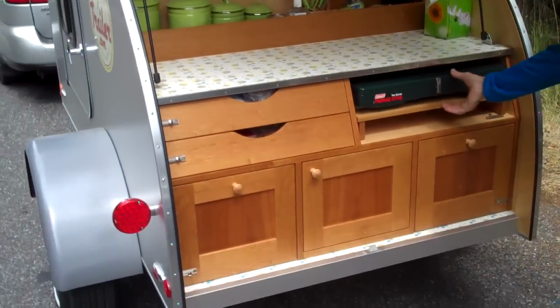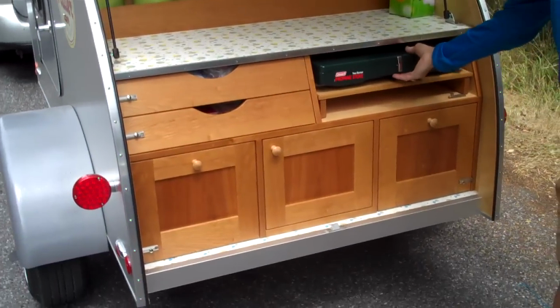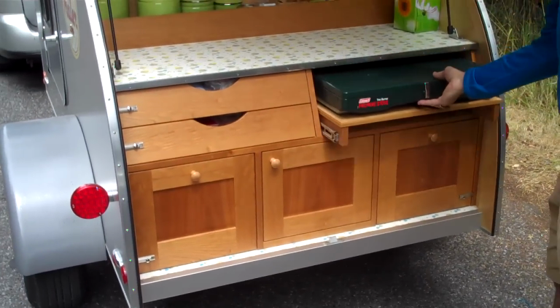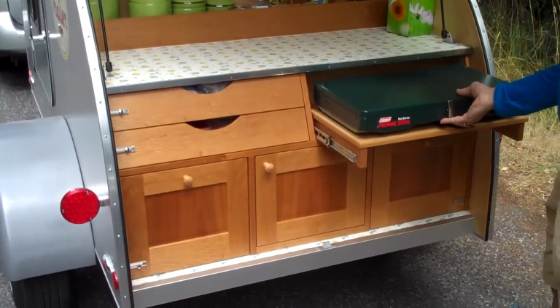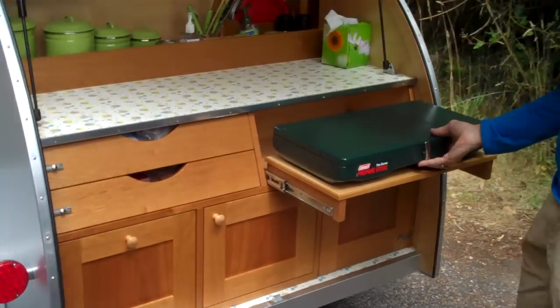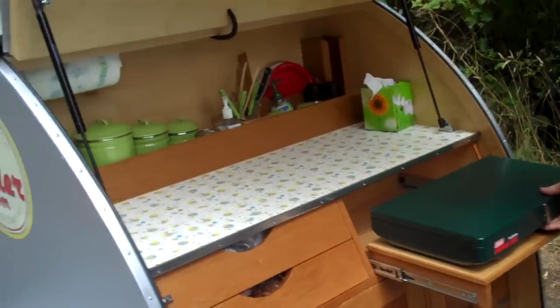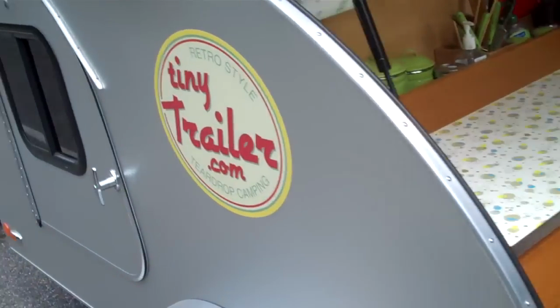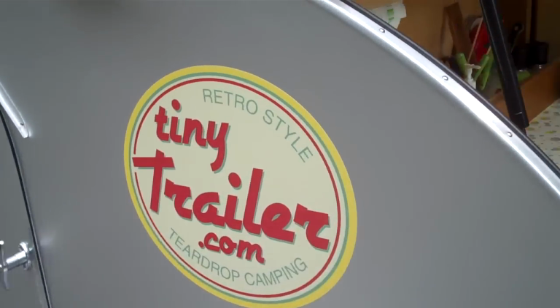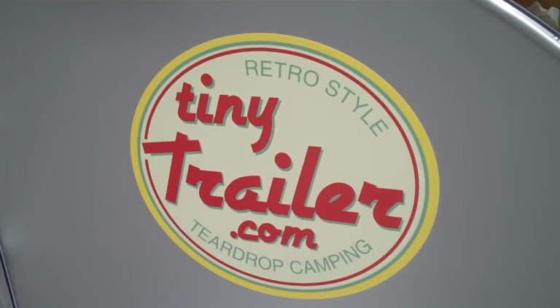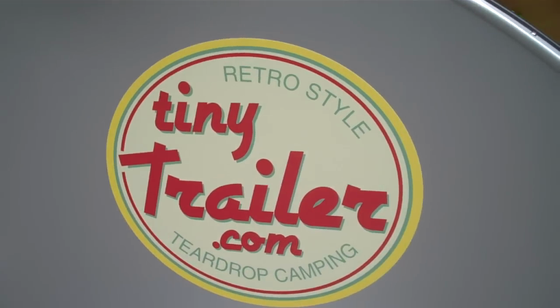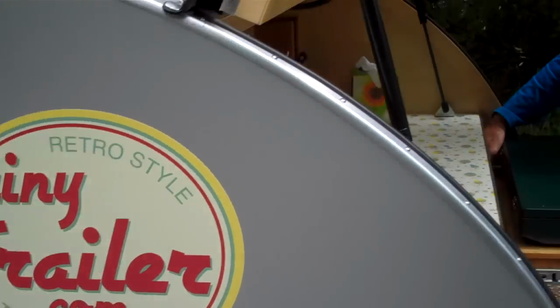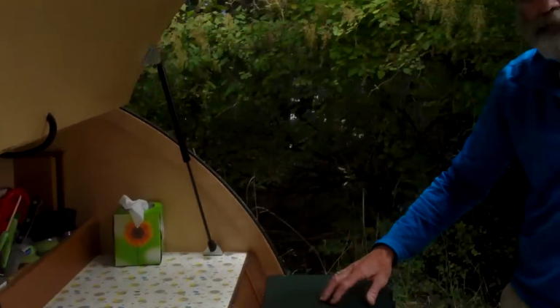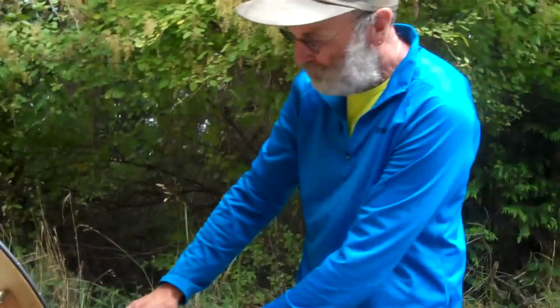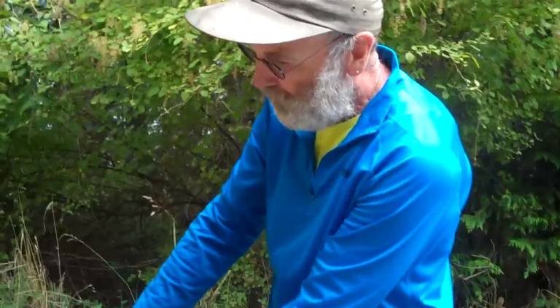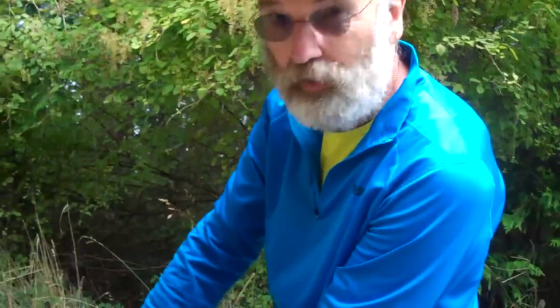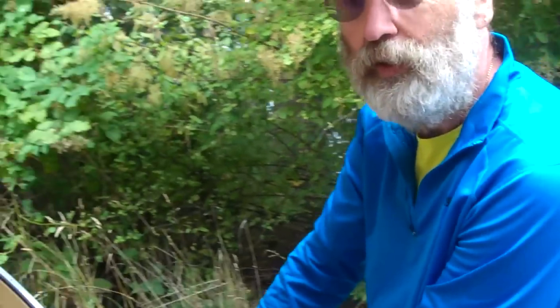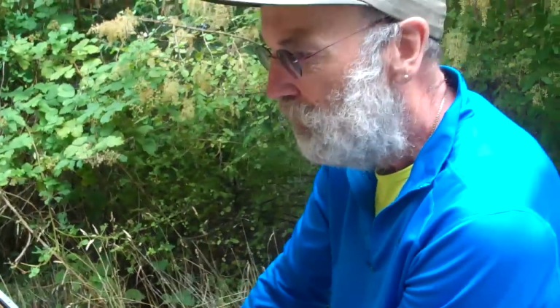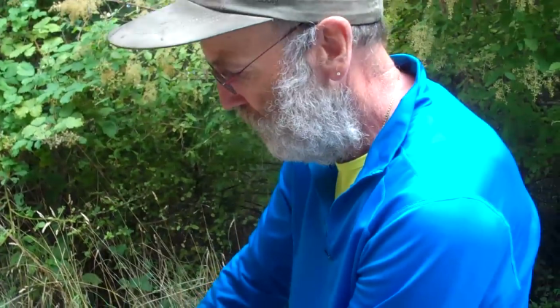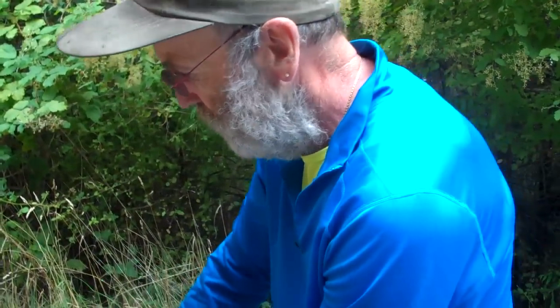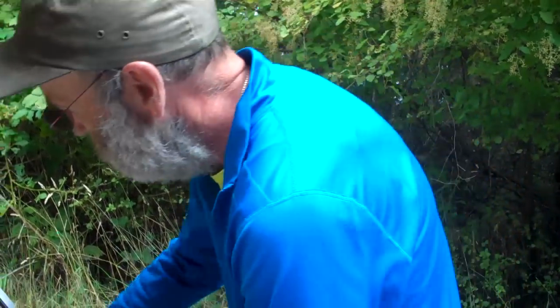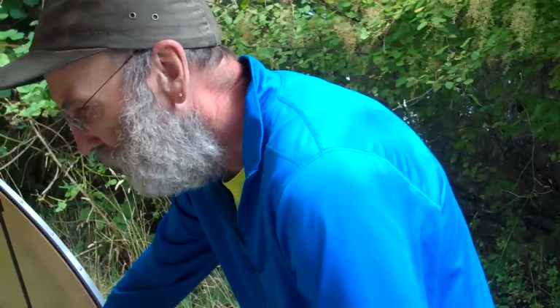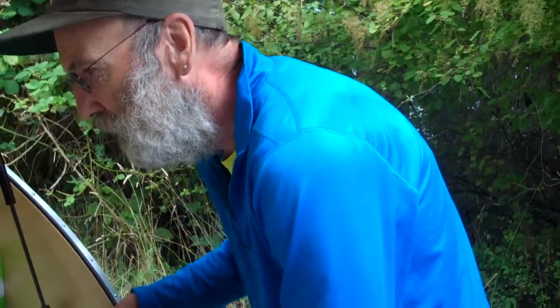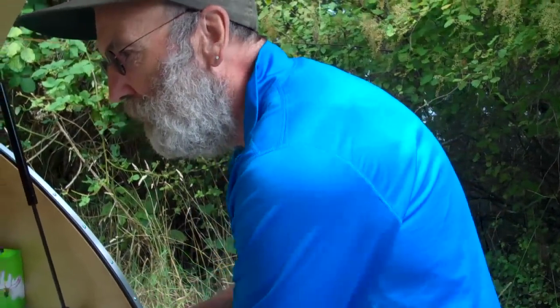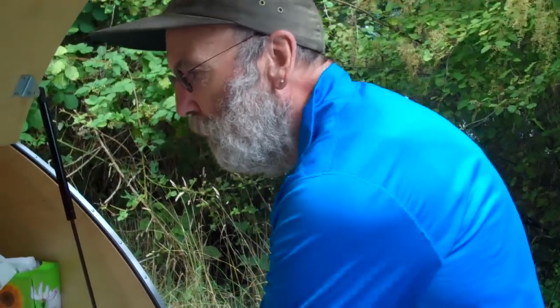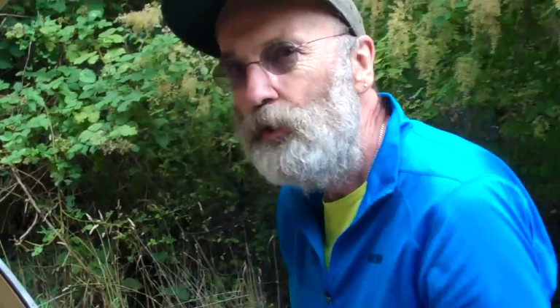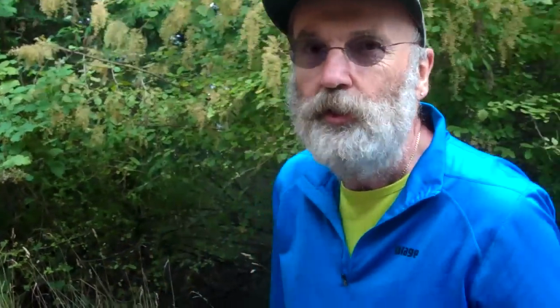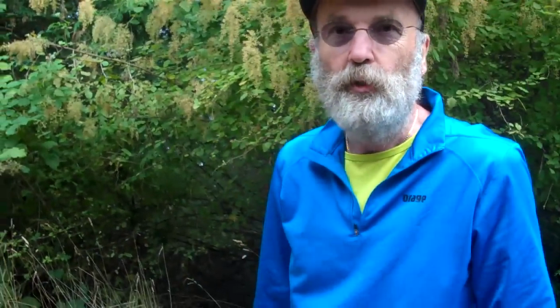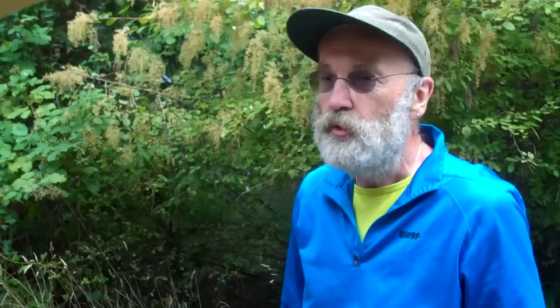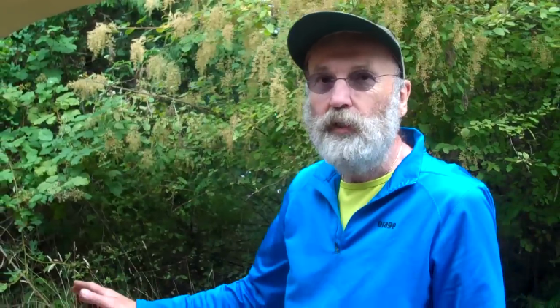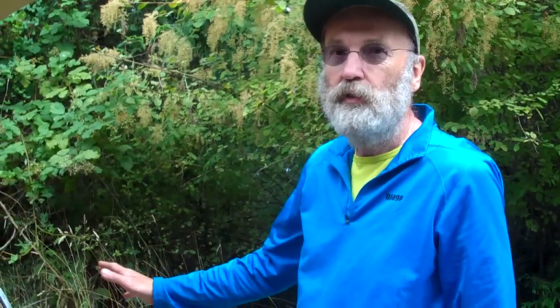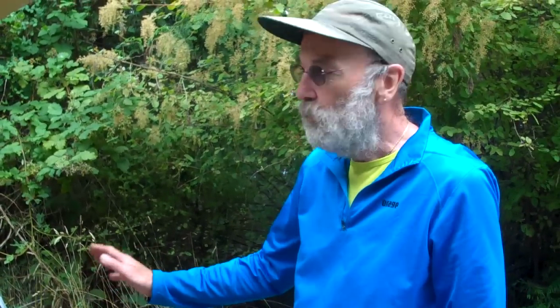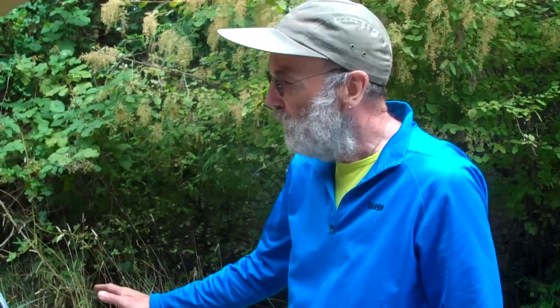Check out this beautiful cabinetry. The name of your business, Jack, is Tiny Trailer. So tell me a little bit — what have you built here? Well, this is a teardrop trailer — this is my rendition of a teardrop trailer.